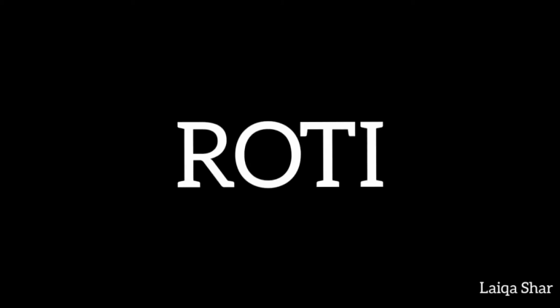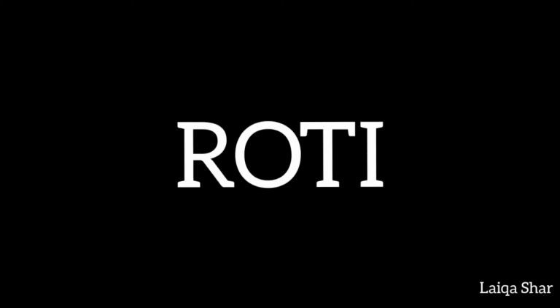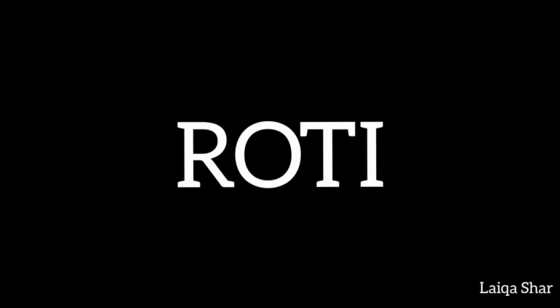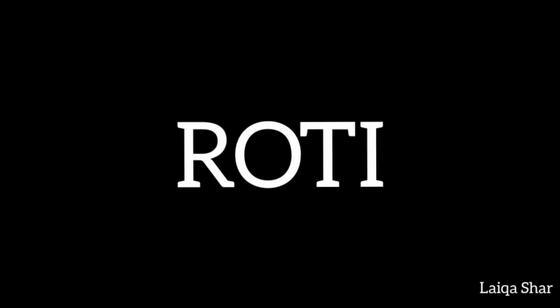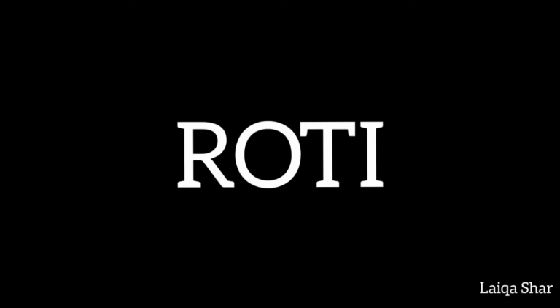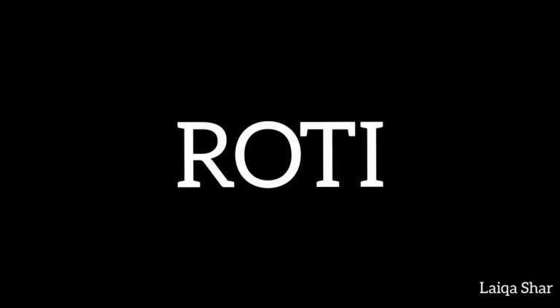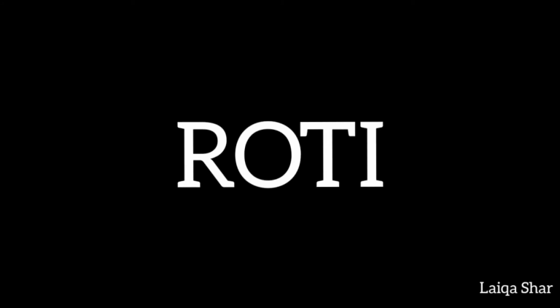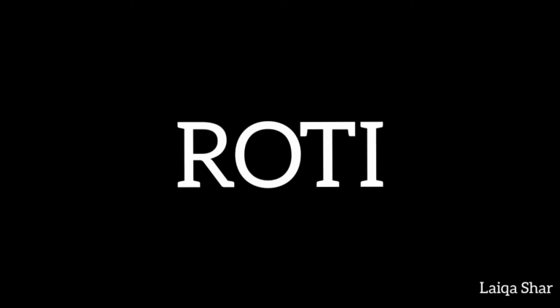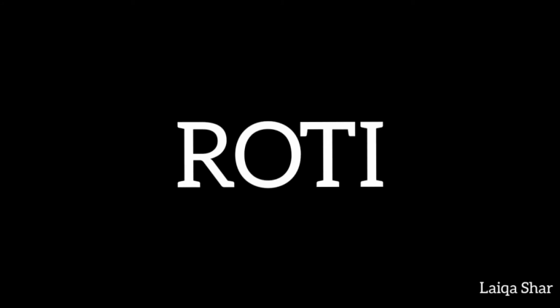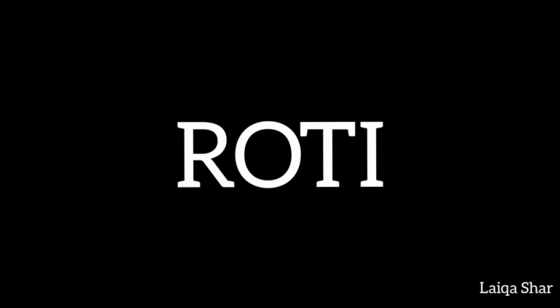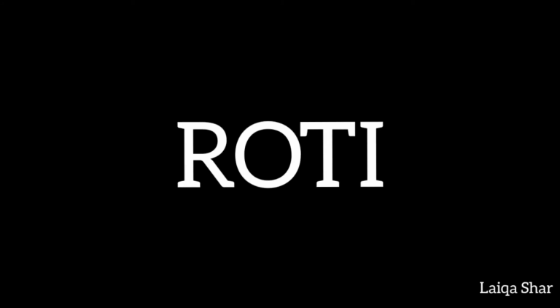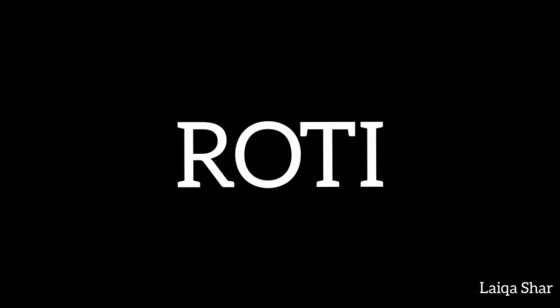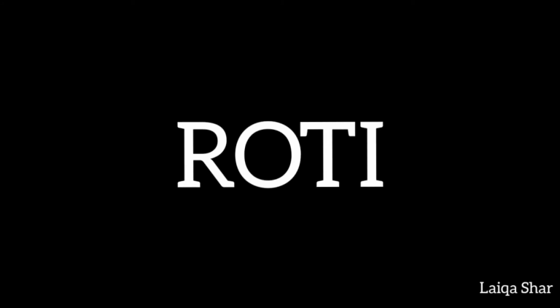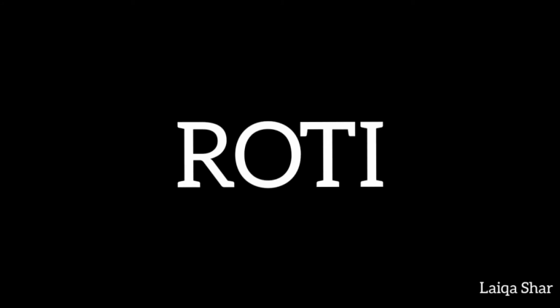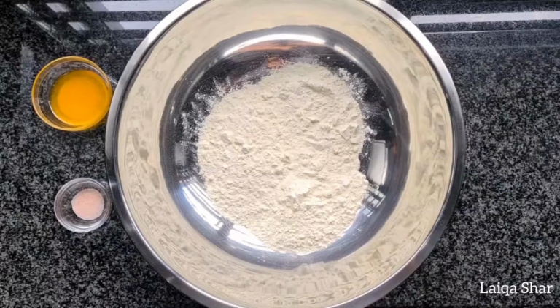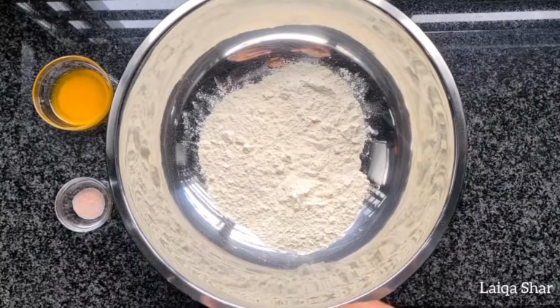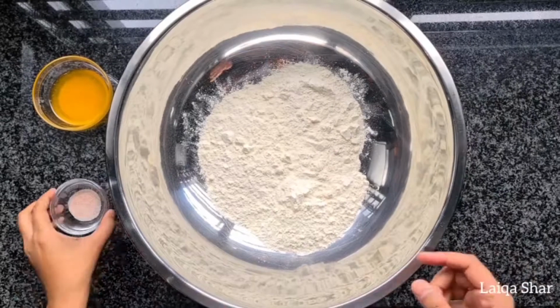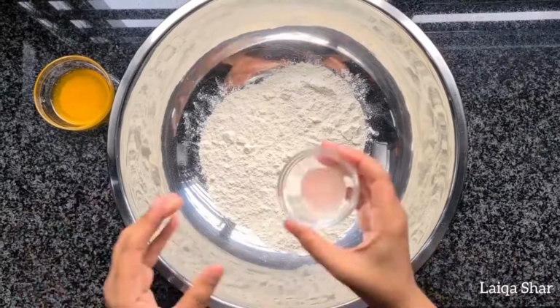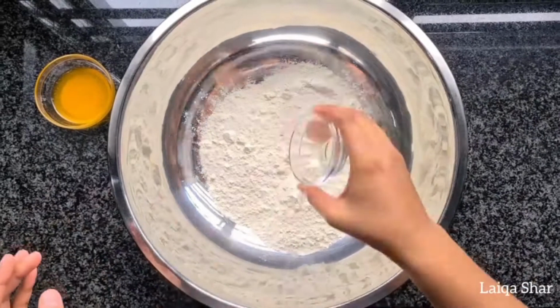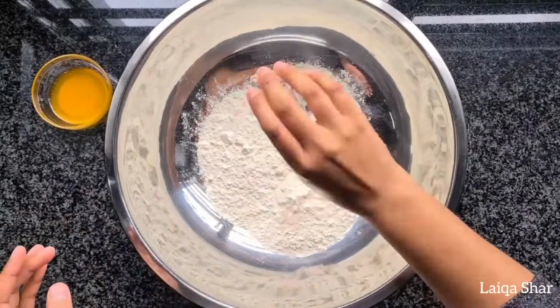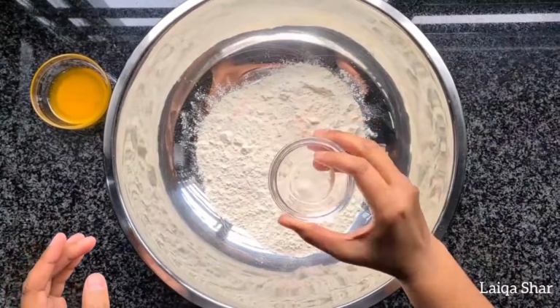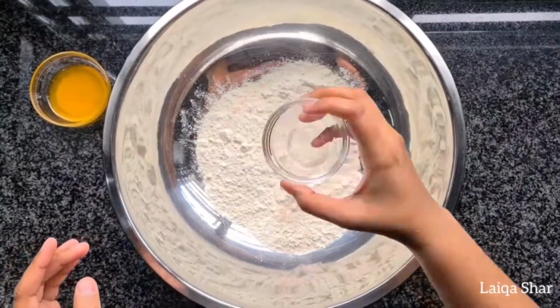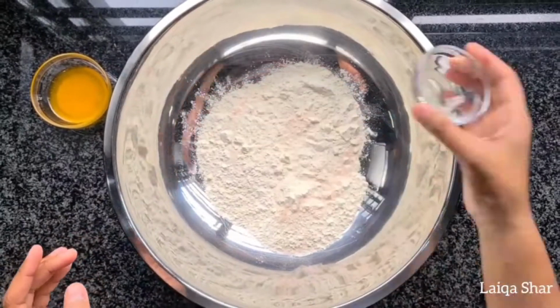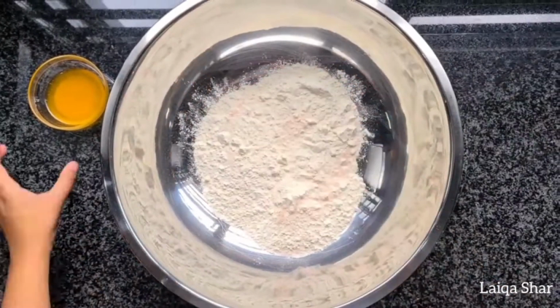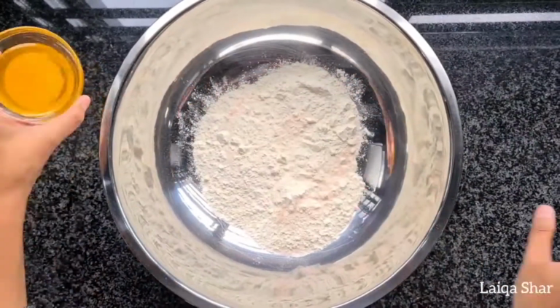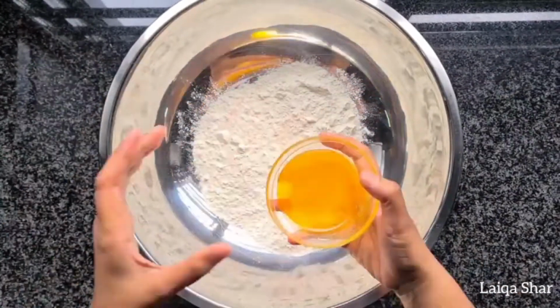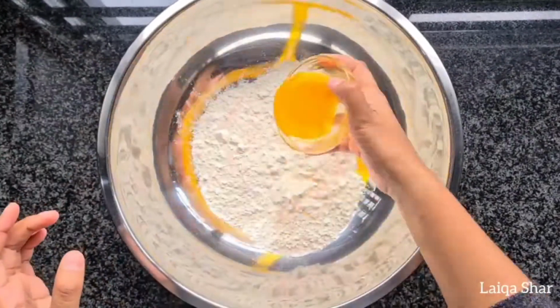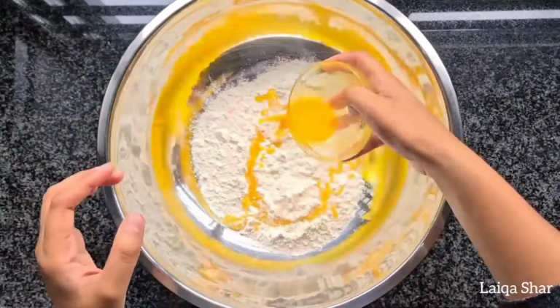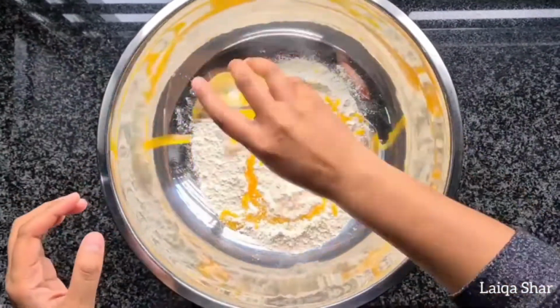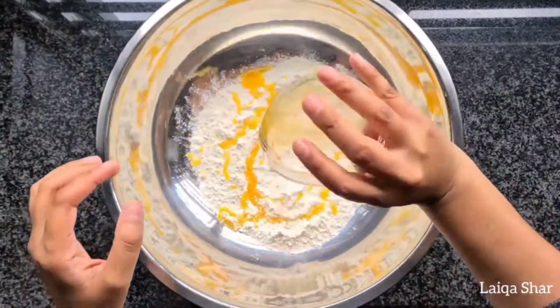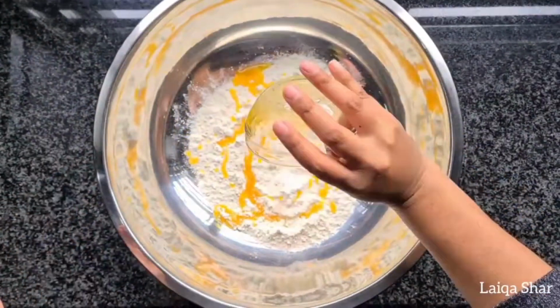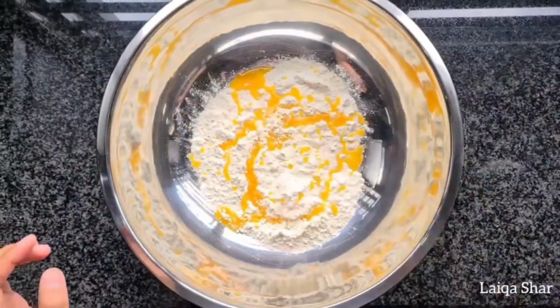Hey guys, today we'll be making my son's favourite, roti or Indian flatbread. Start by adding flour, salt and butter to a bowl and mixing it well.